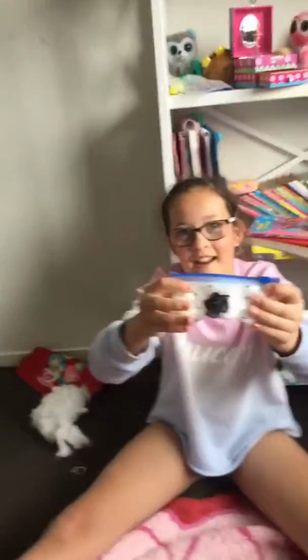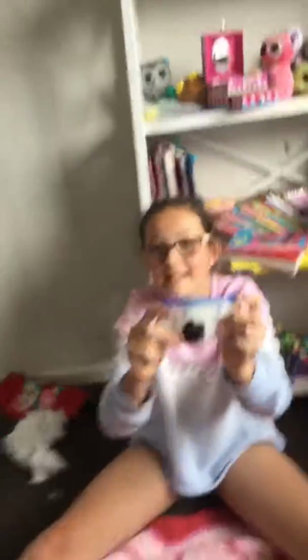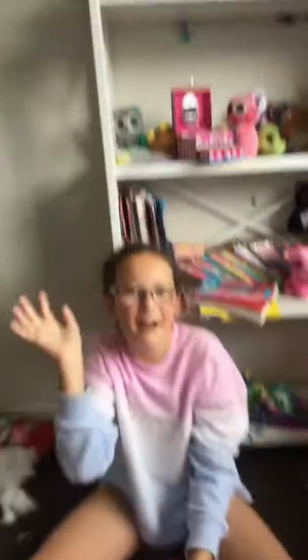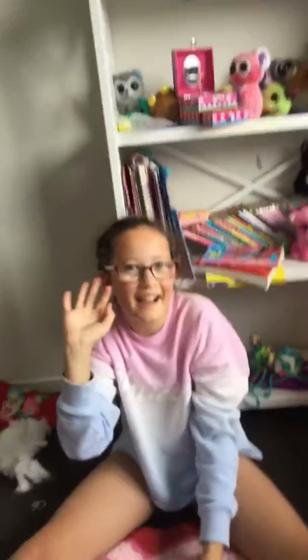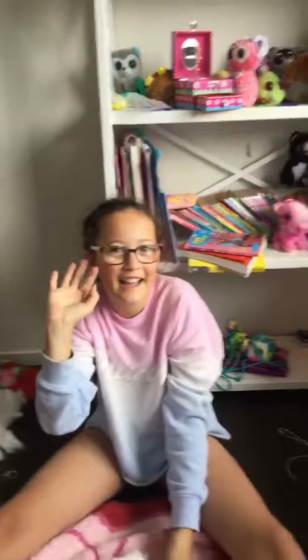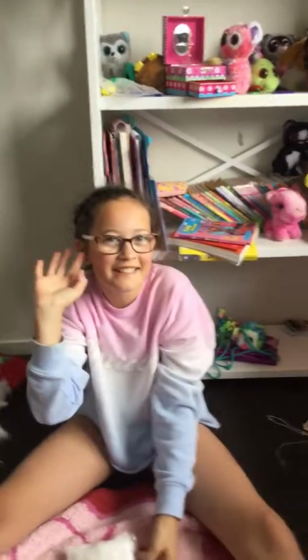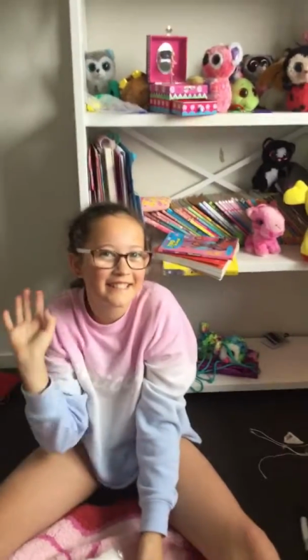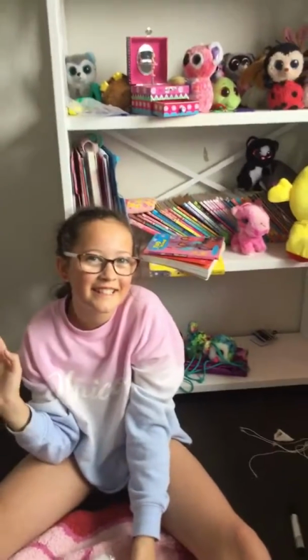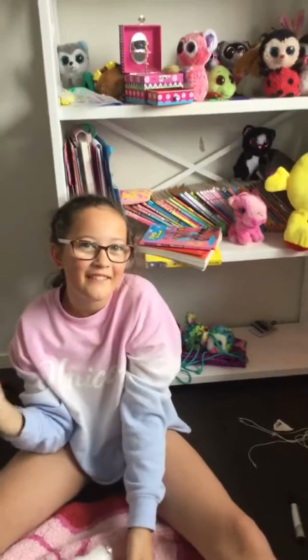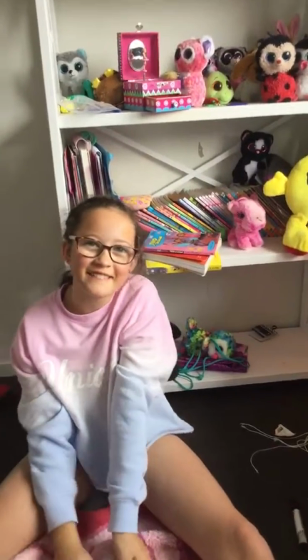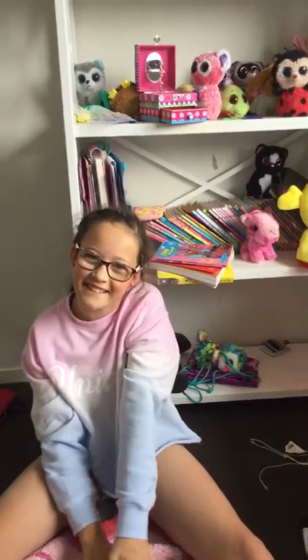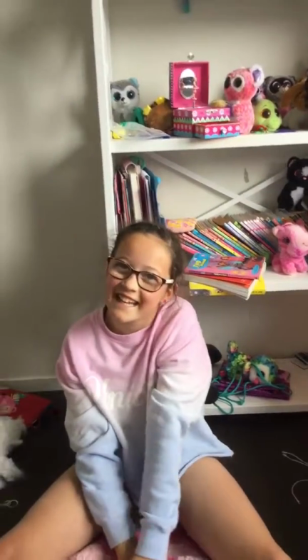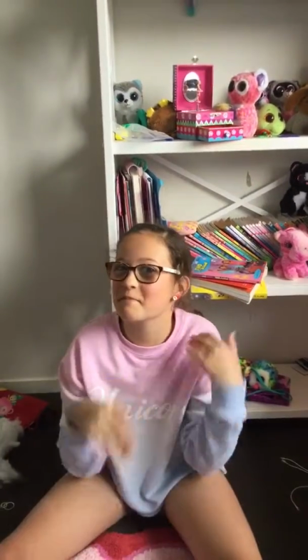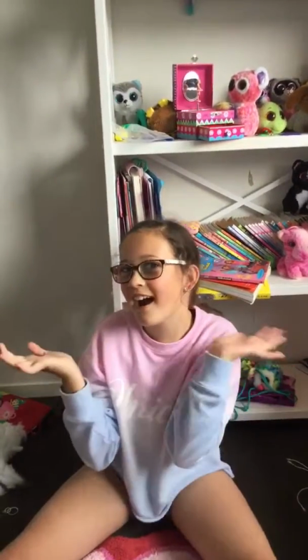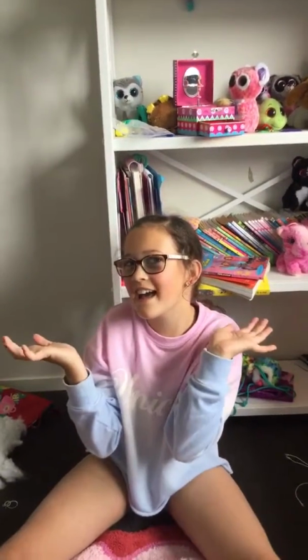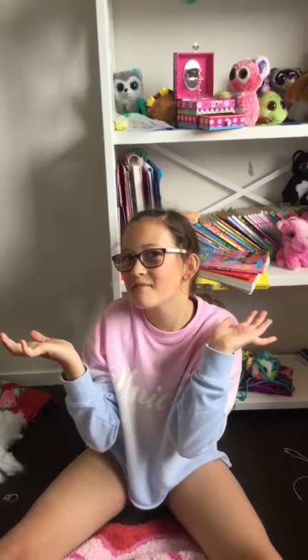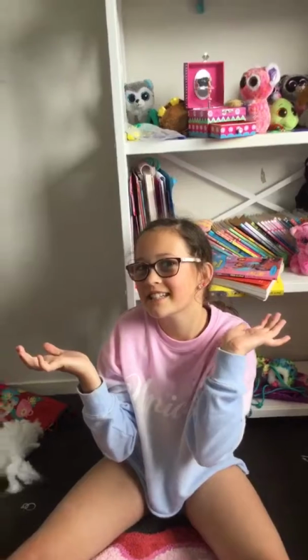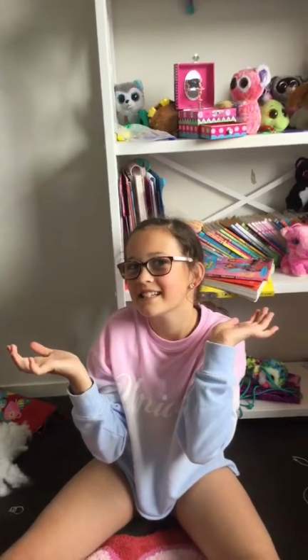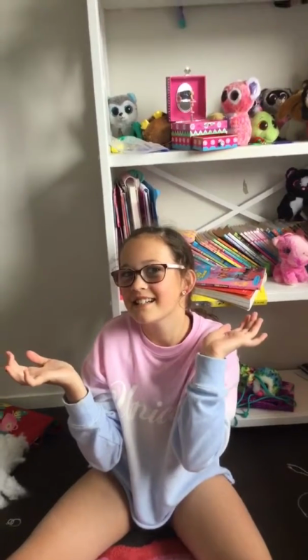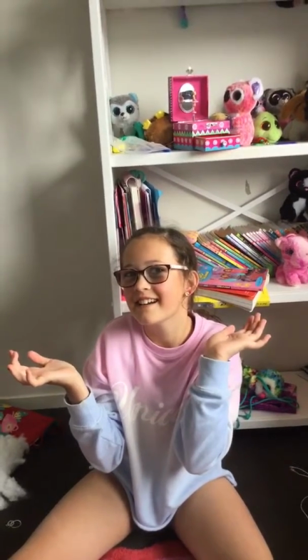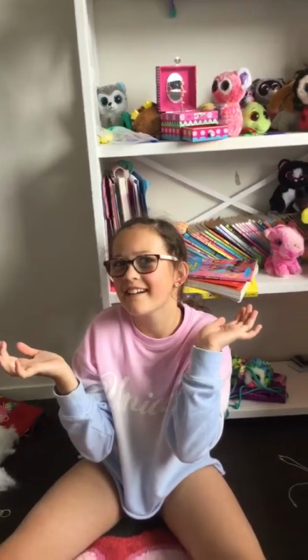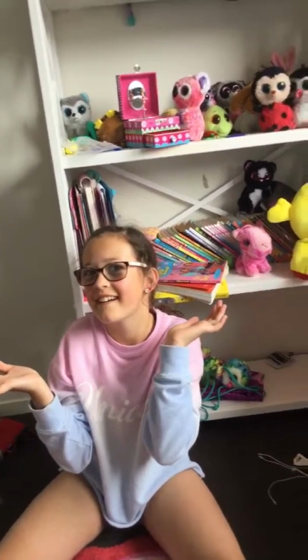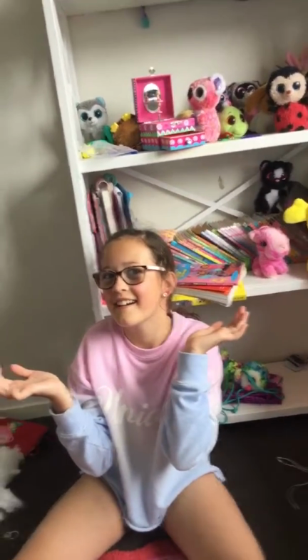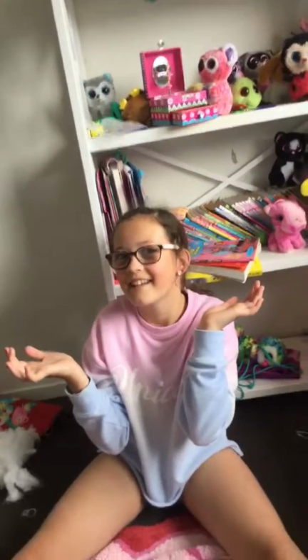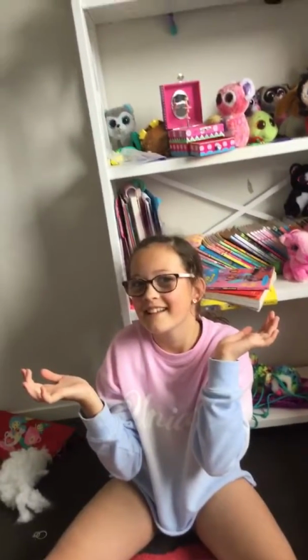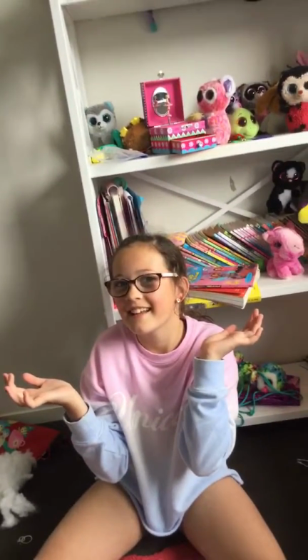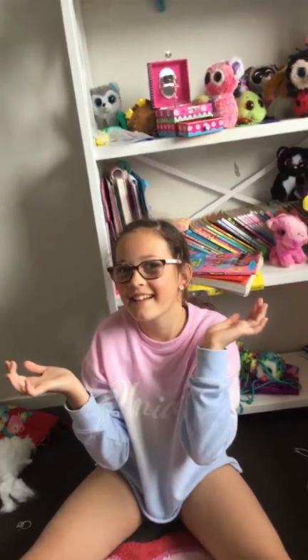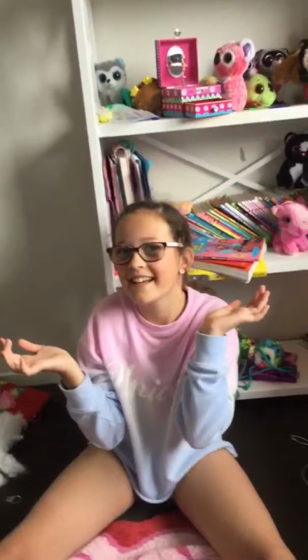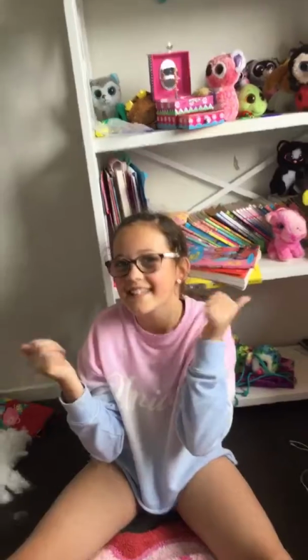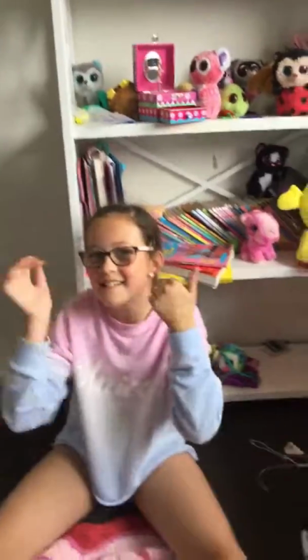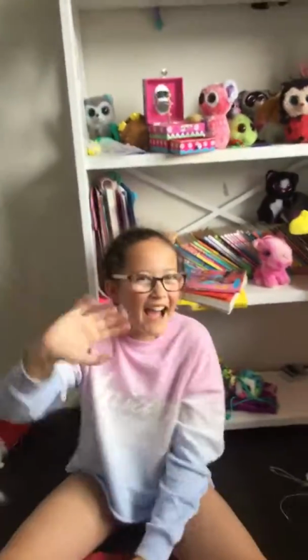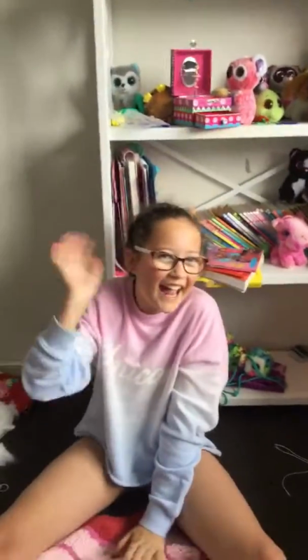Bye guys, thanks for watching and subscribe — see you next time, bye bye!